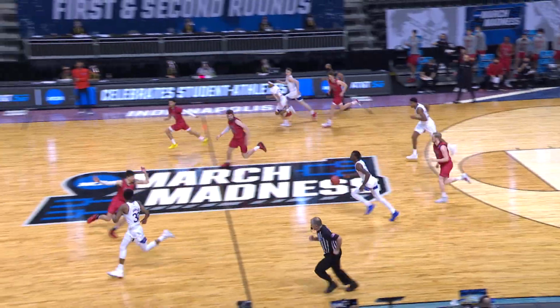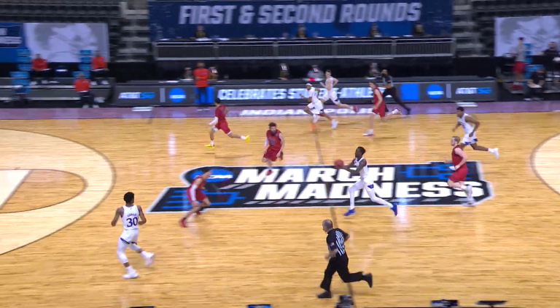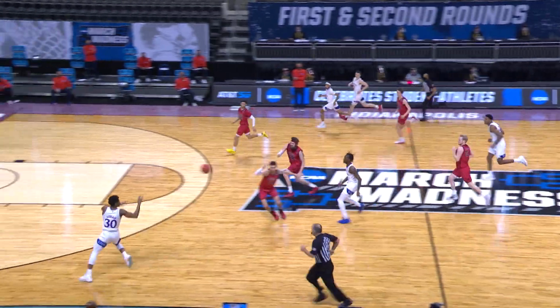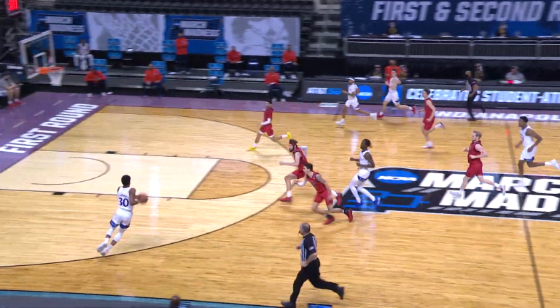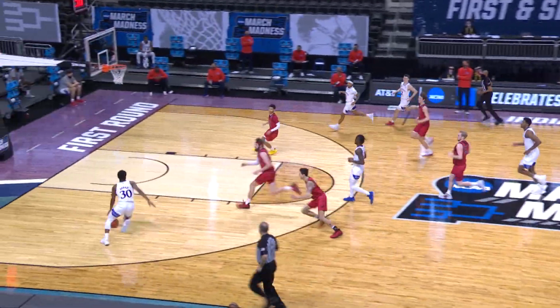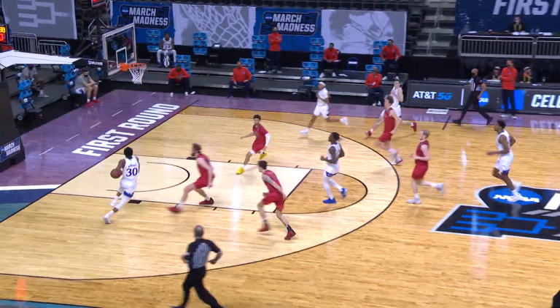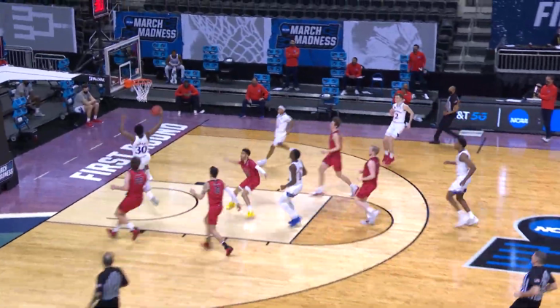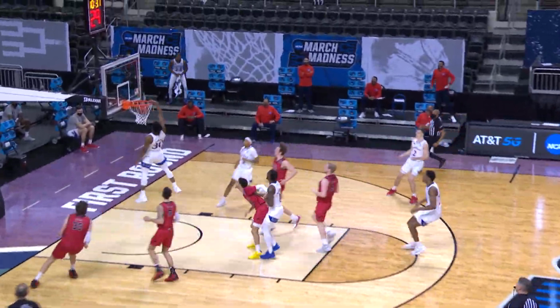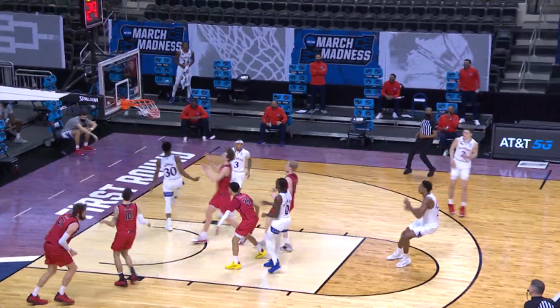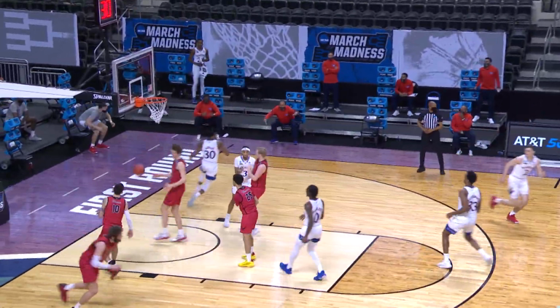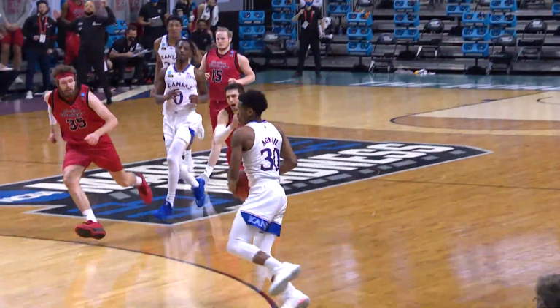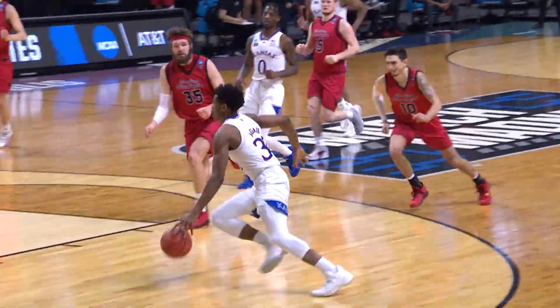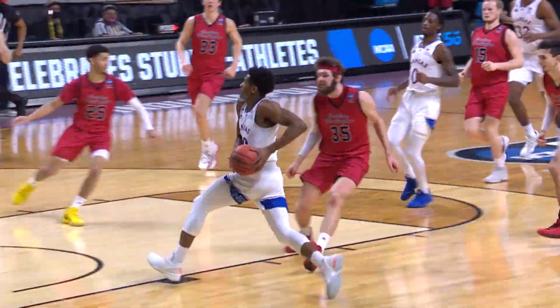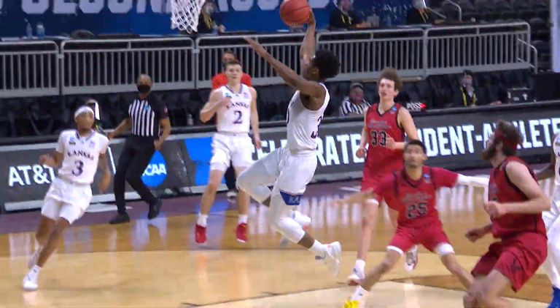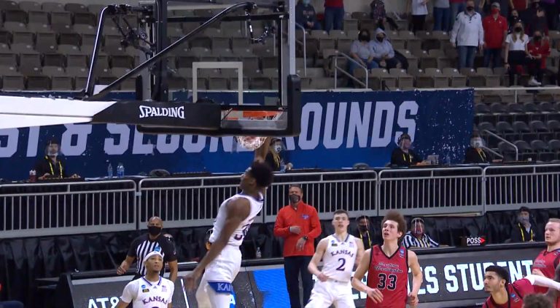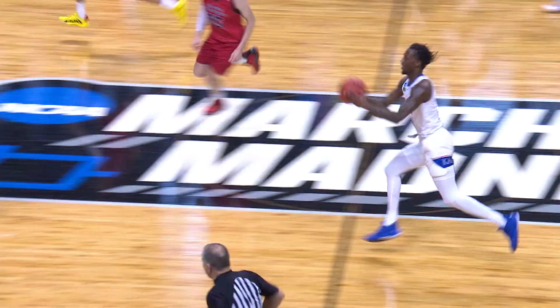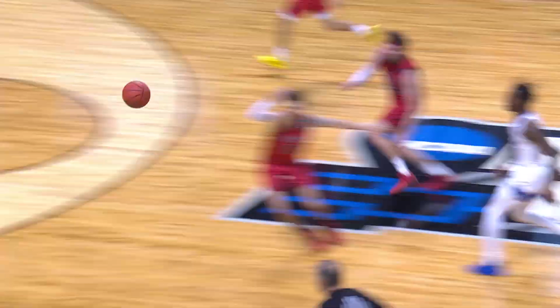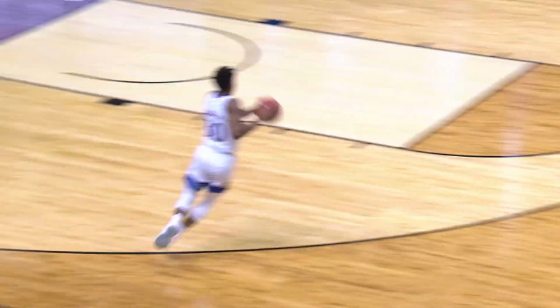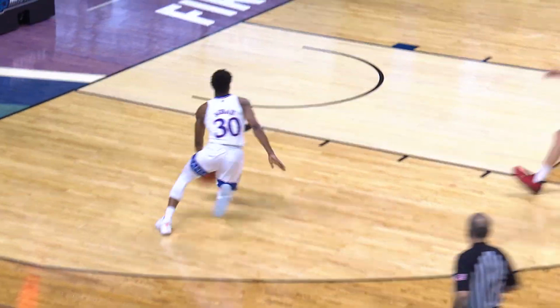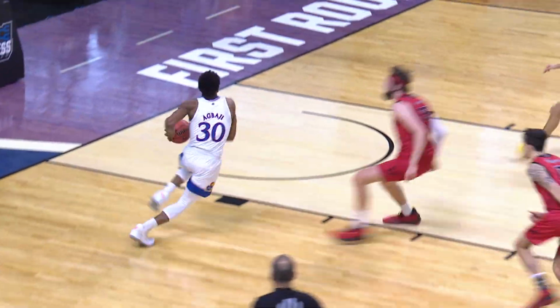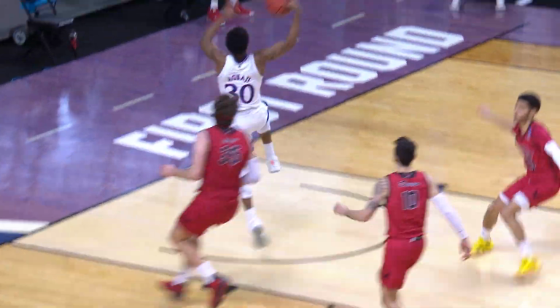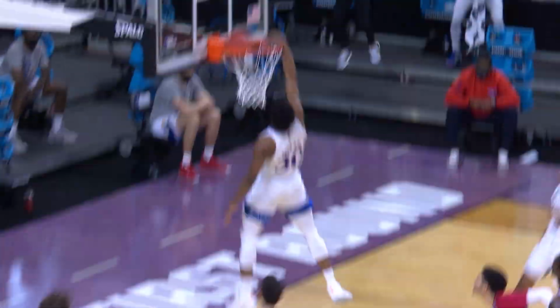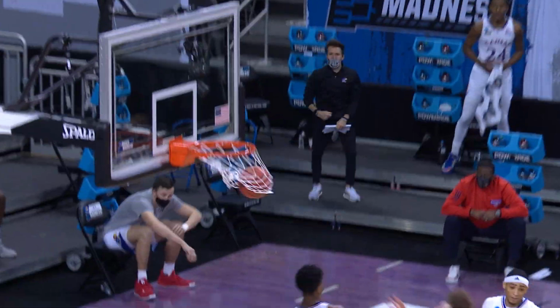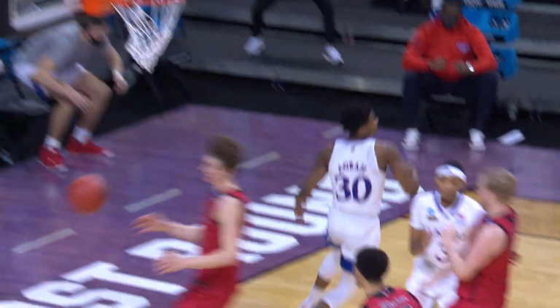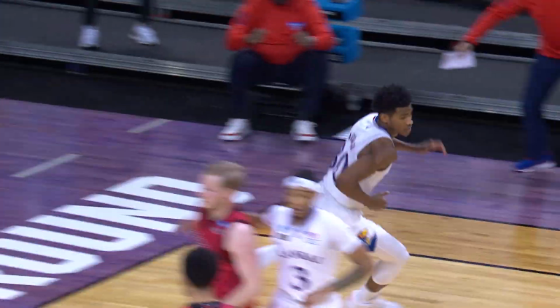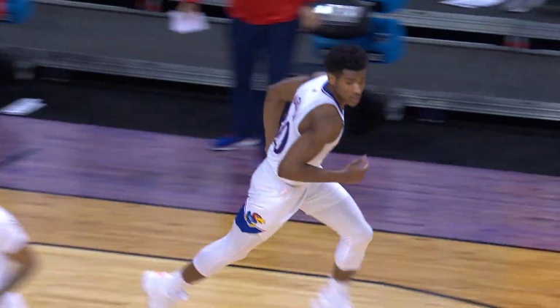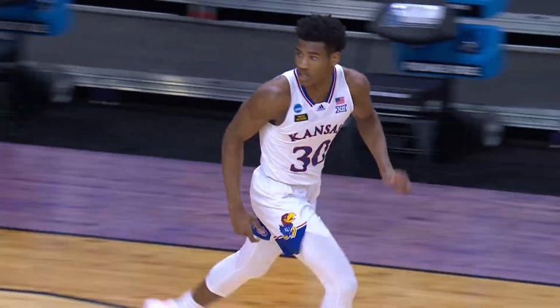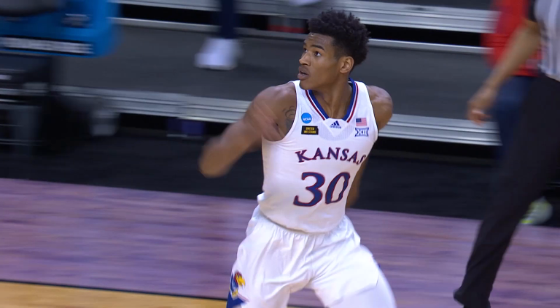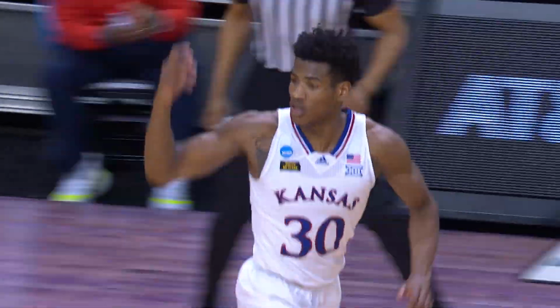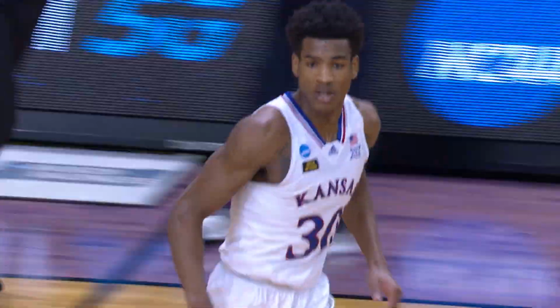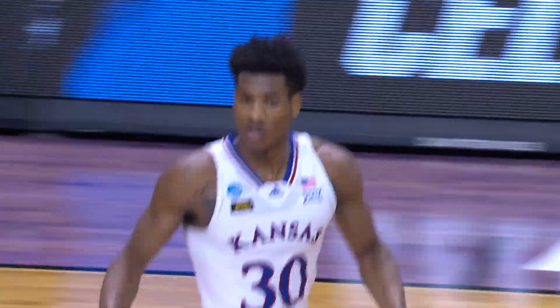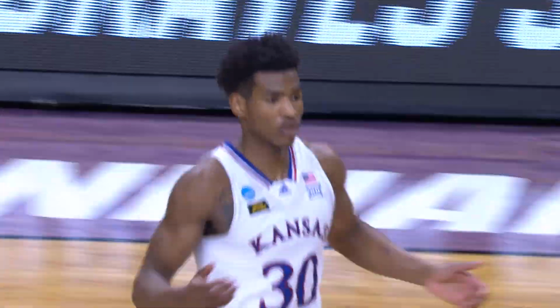In the Kansas game, it's Ochai Abadji bringing the pain. How about Abadji going up to the roof with the jam at 21 points as the Jayhawks win it.